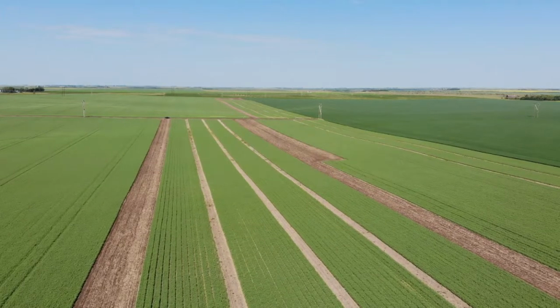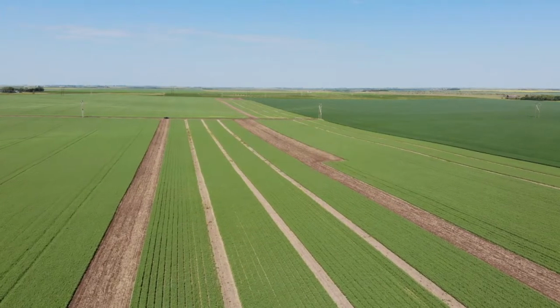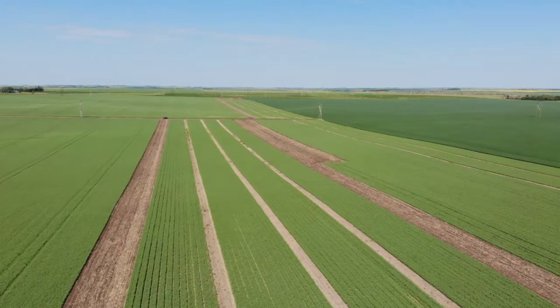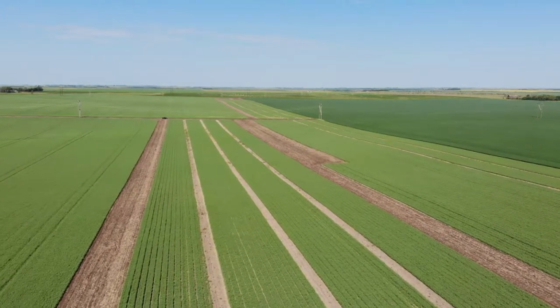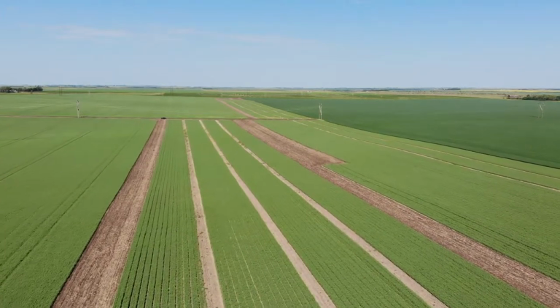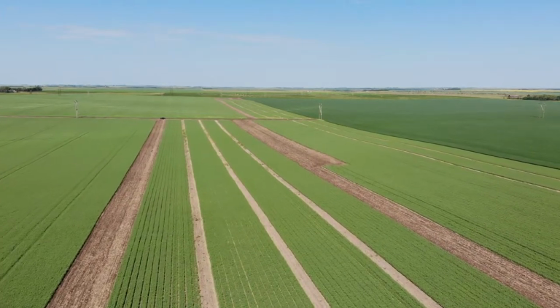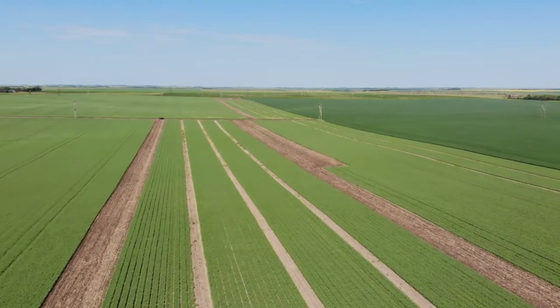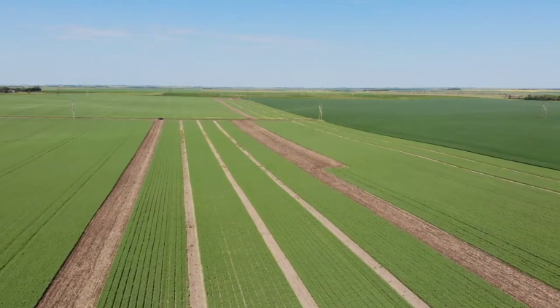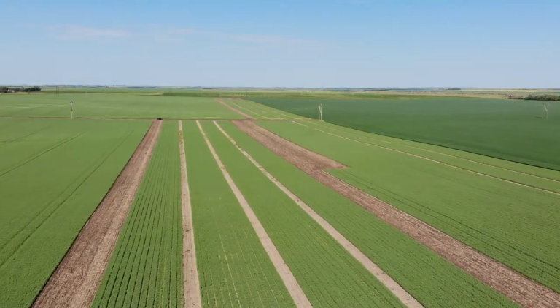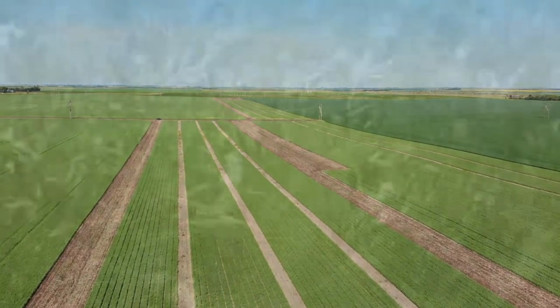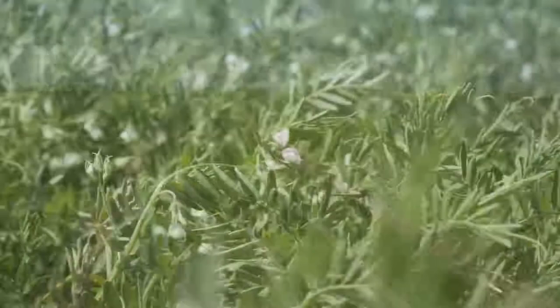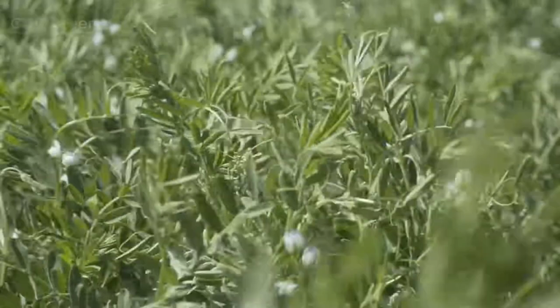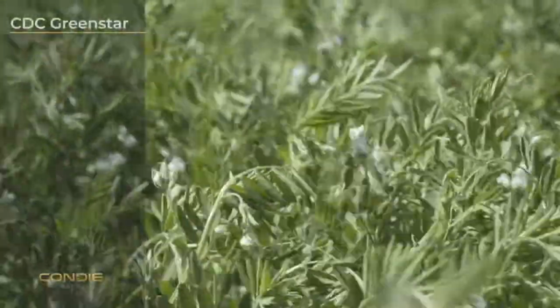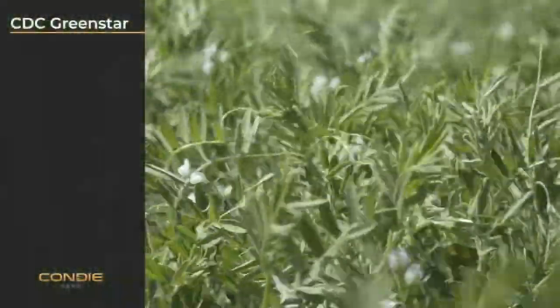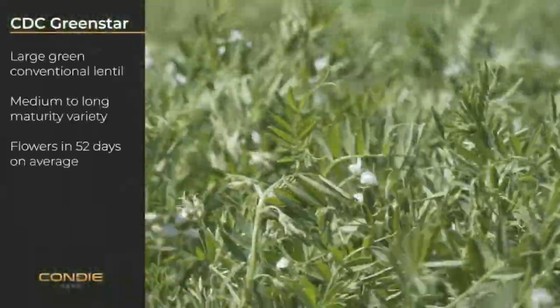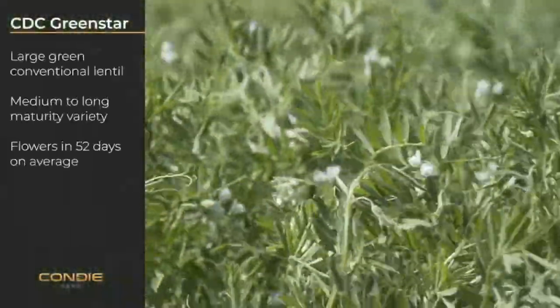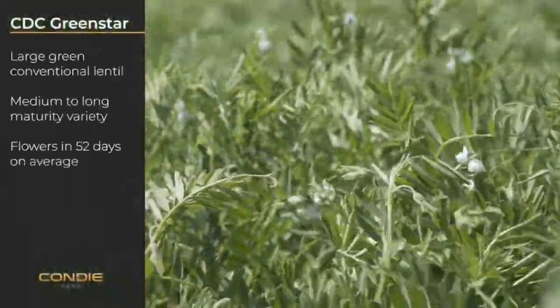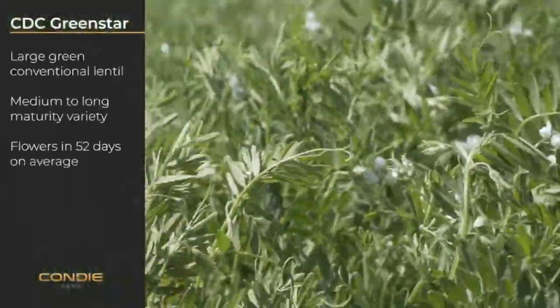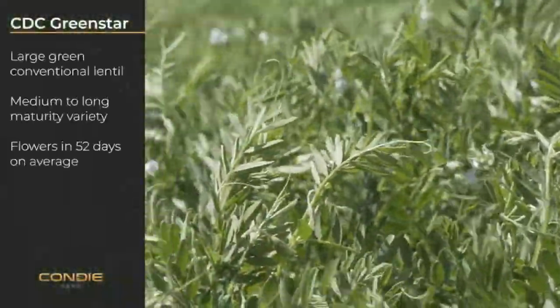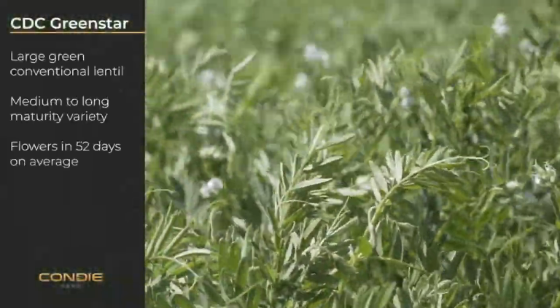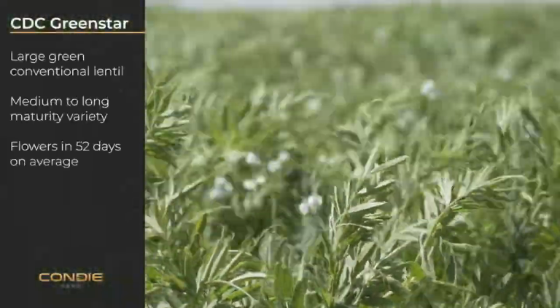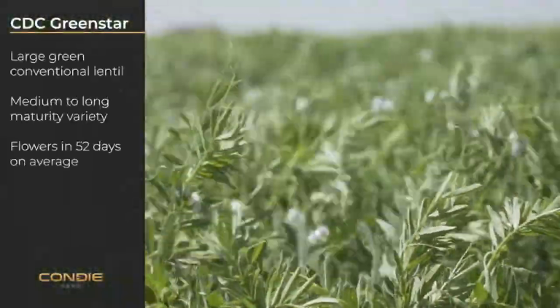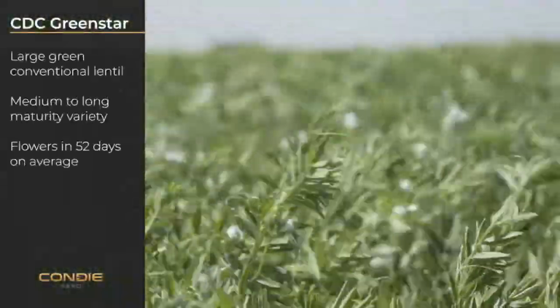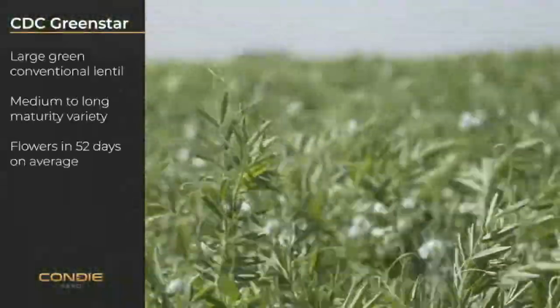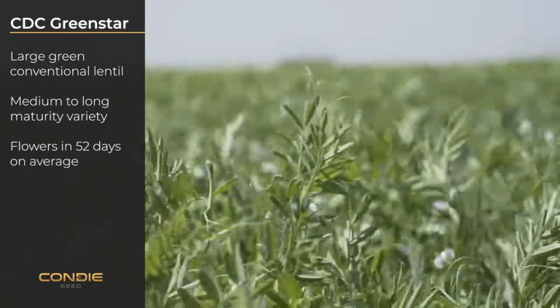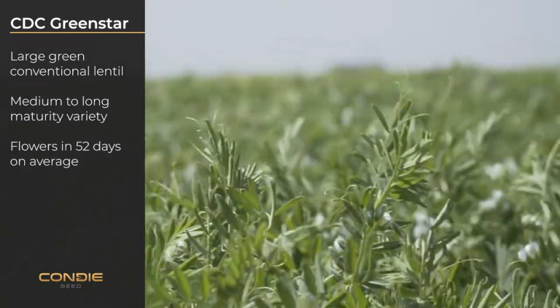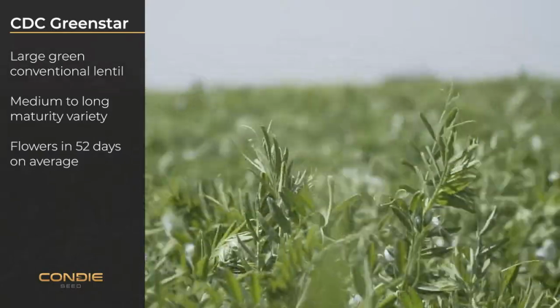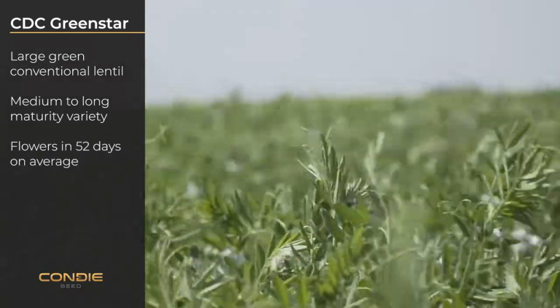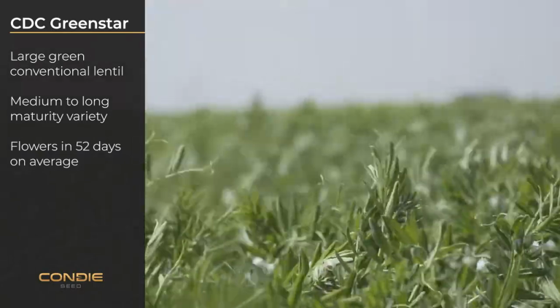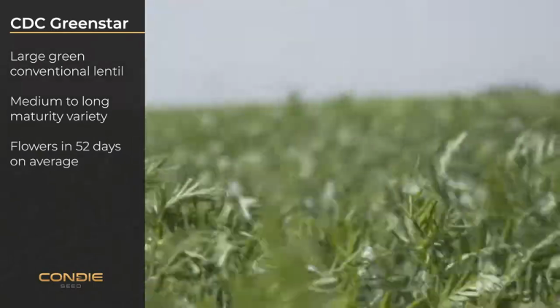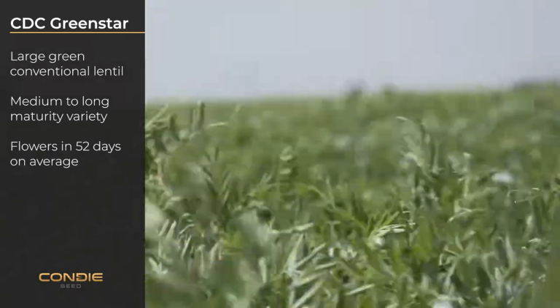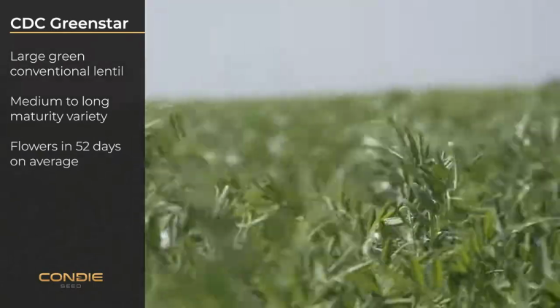We have a great lentil product portfolio for 2018. CDC Green Star is a large green conventional lentil. This is a medium to long maturity variety, taking on average 52 days to flower.